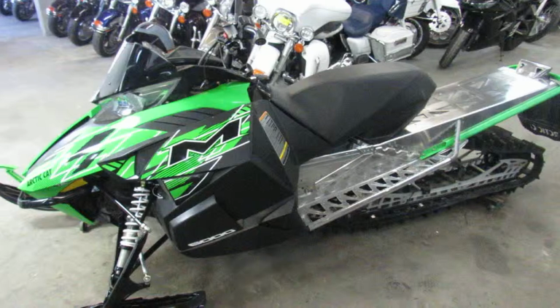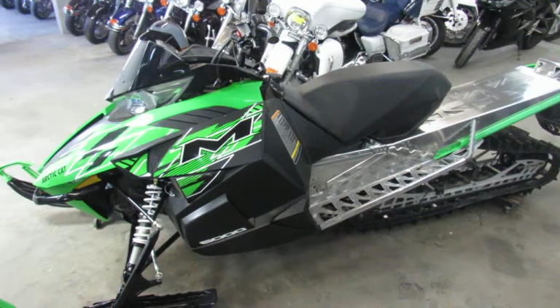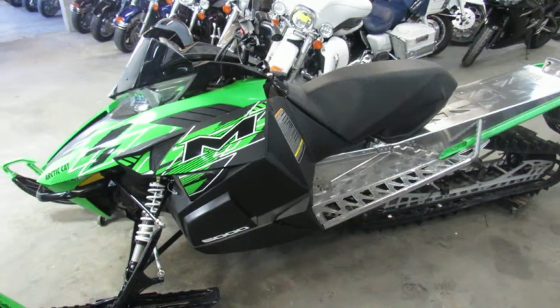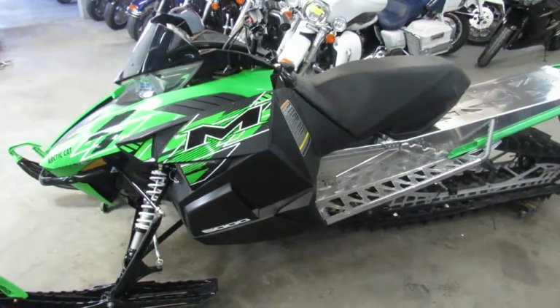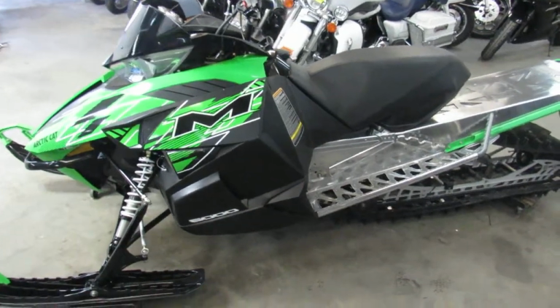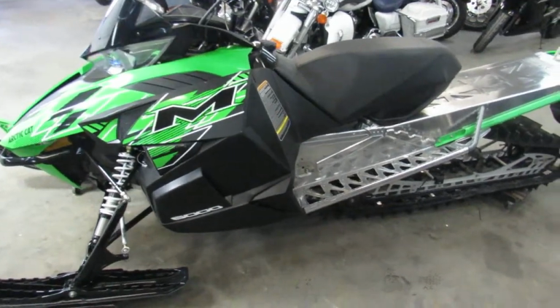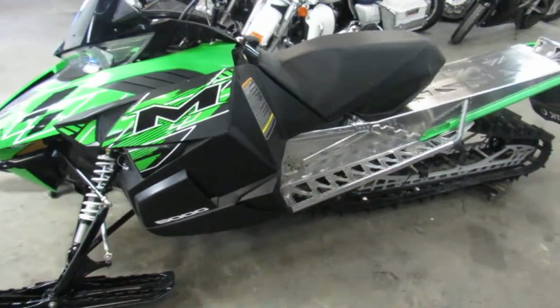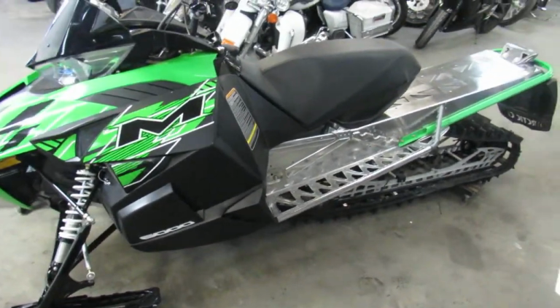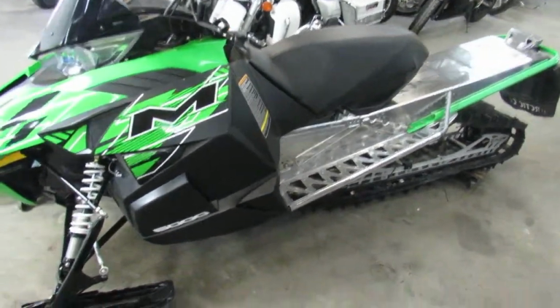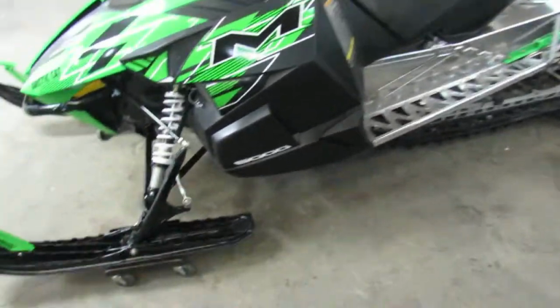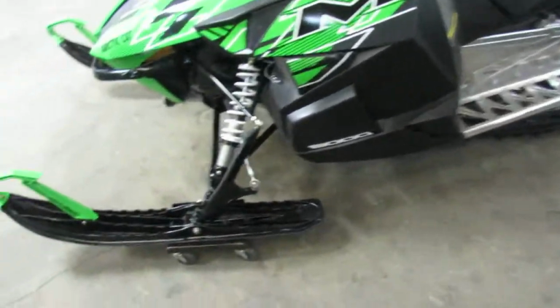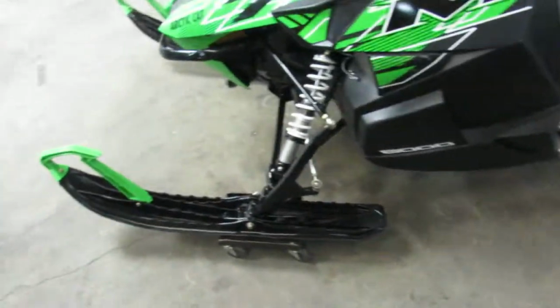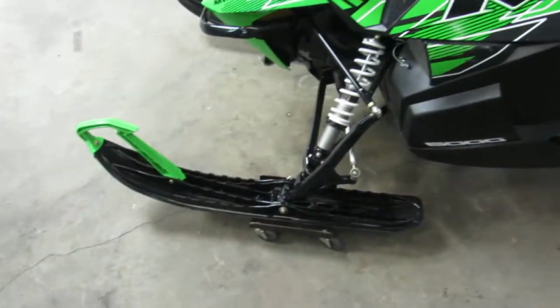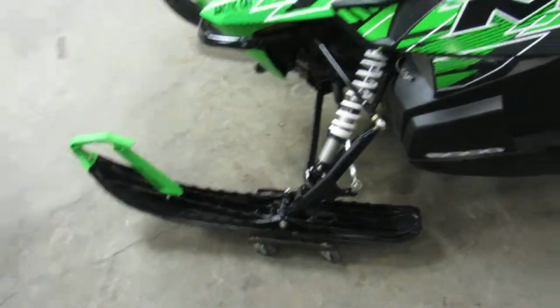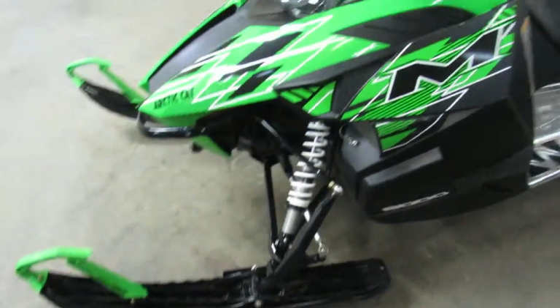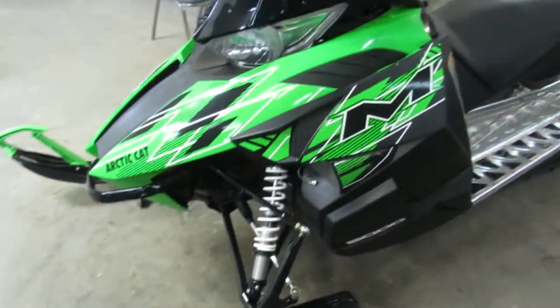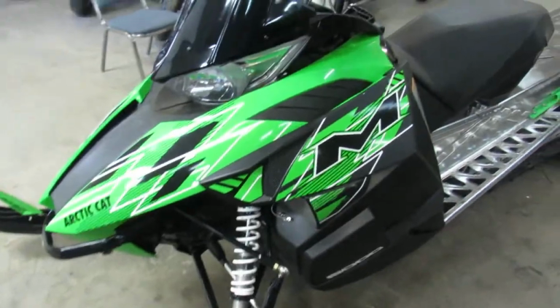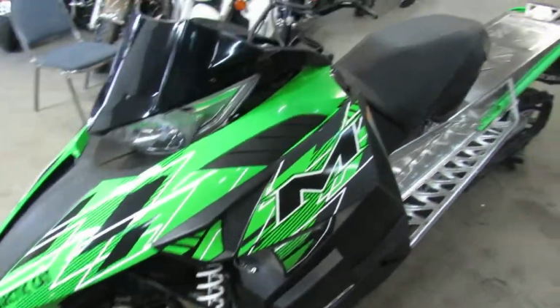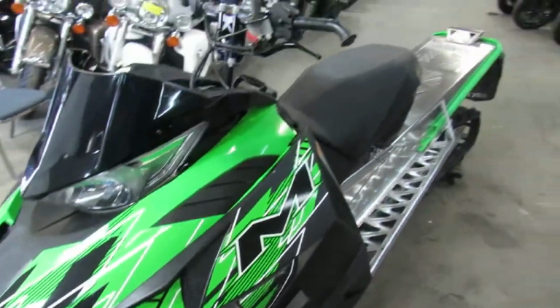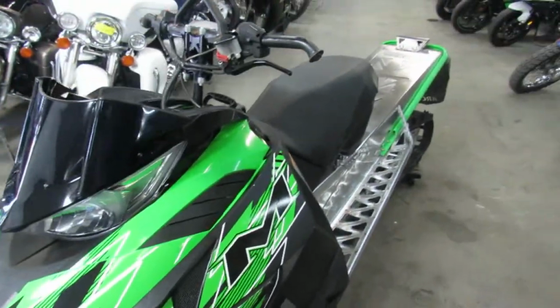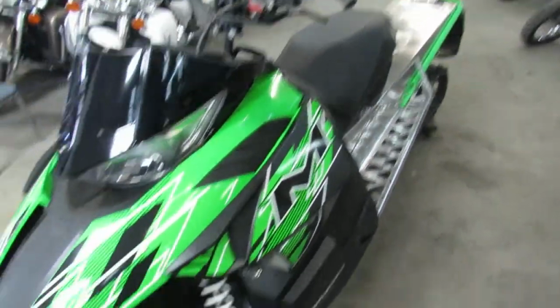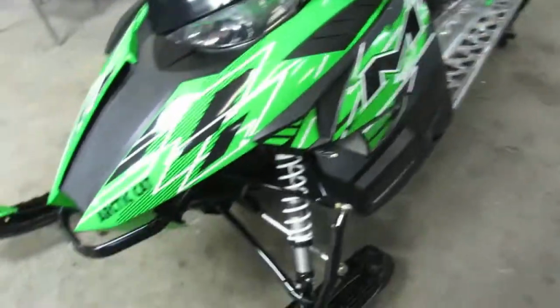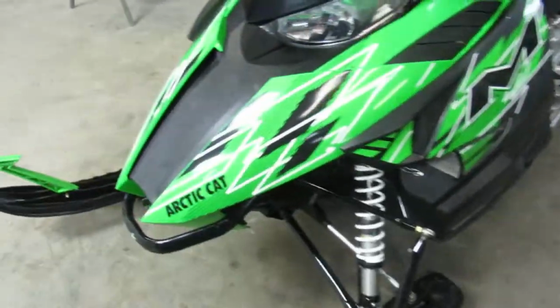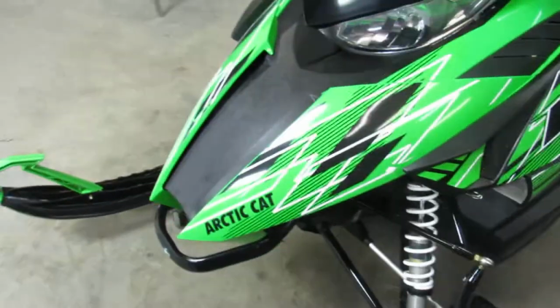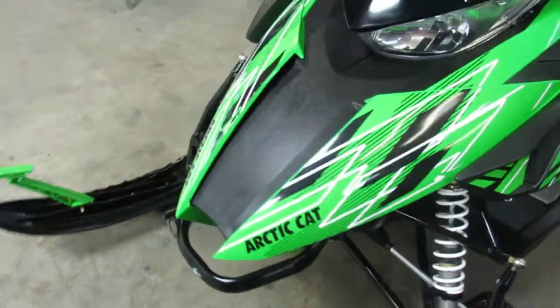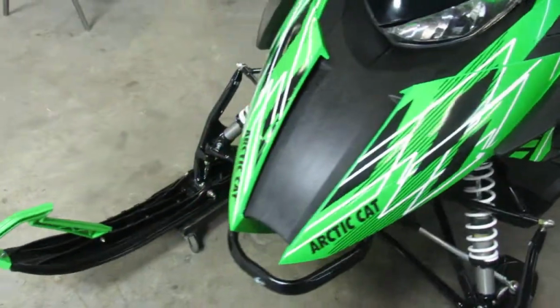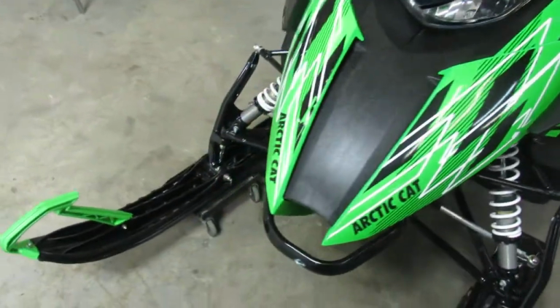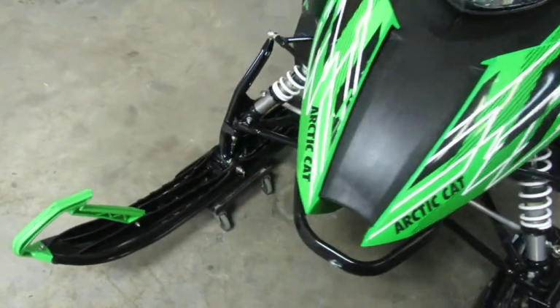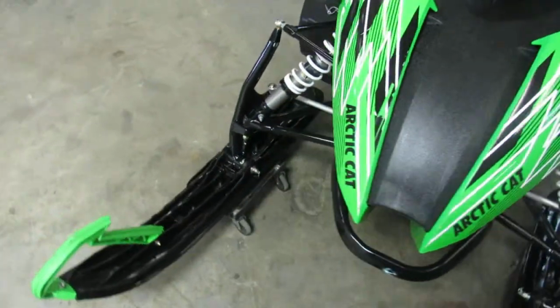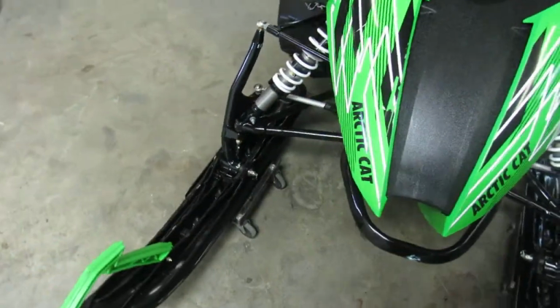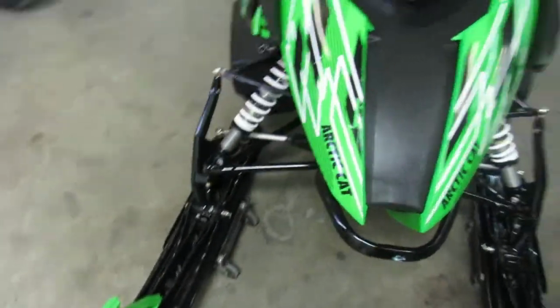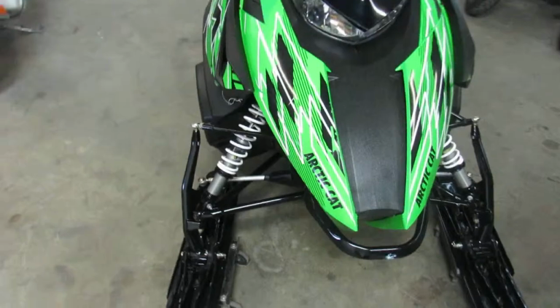Hey guys, it's Approval Powersports doing some videos on our used sleds. A lot of riding season left. In northern Michigan we got over 20 inches of snow up there, and we're hitting the trails every weekend — they're in great shape.